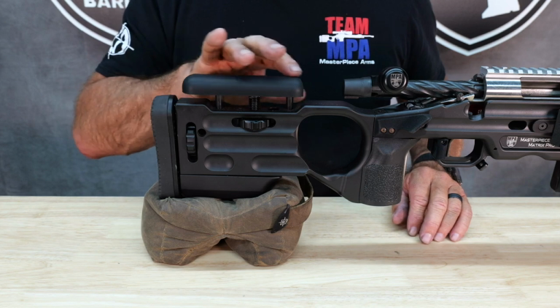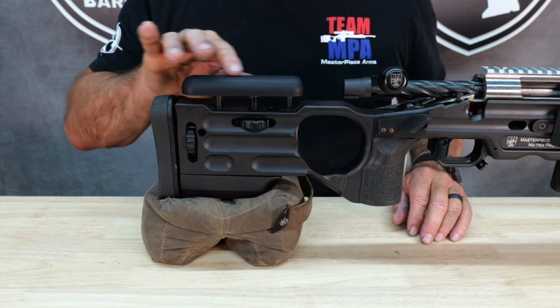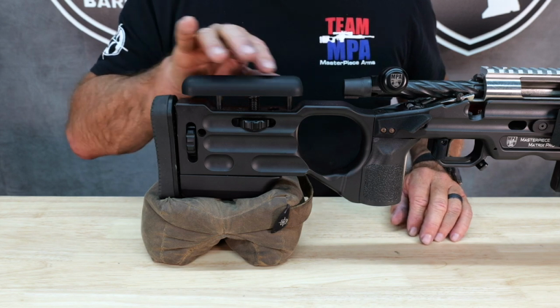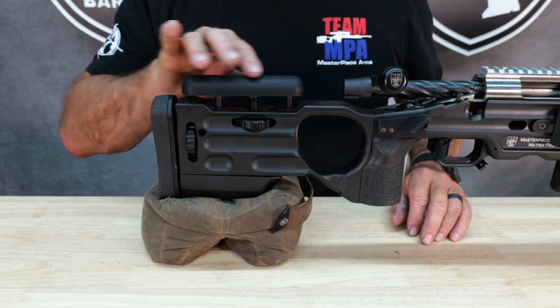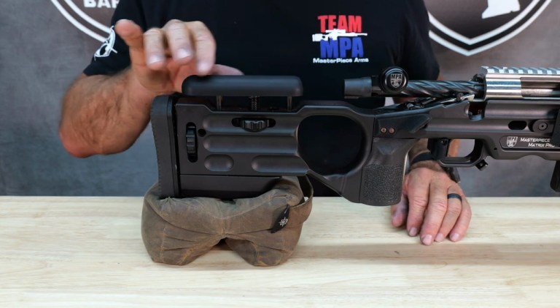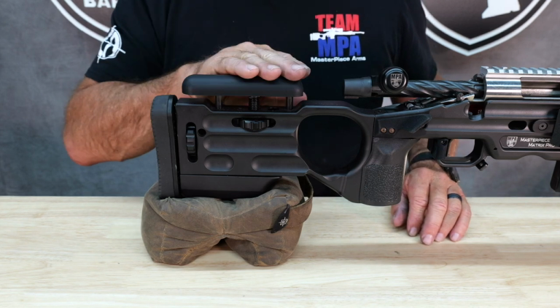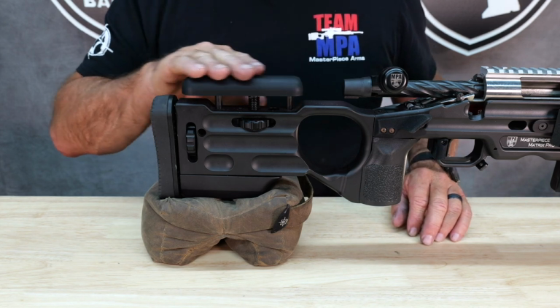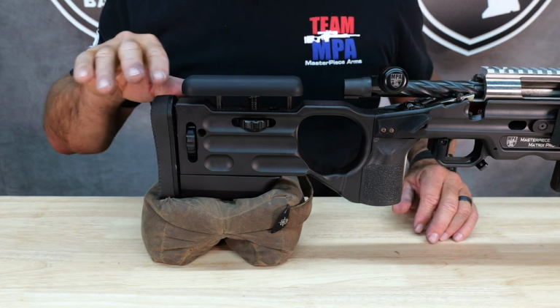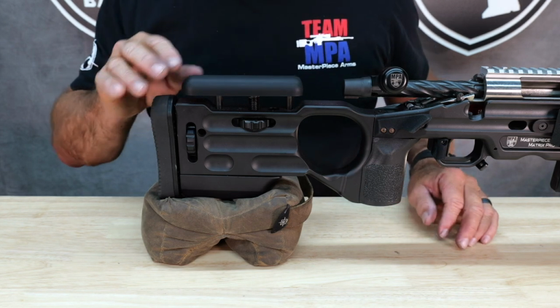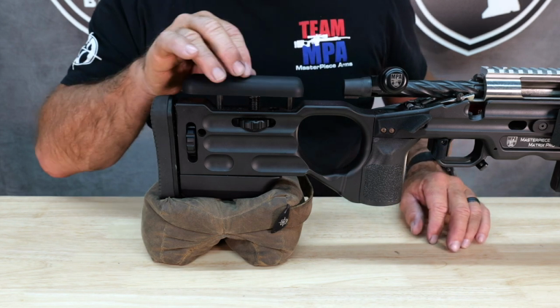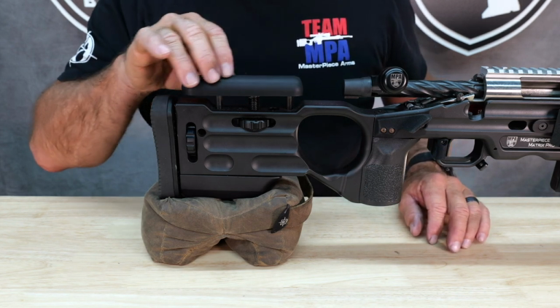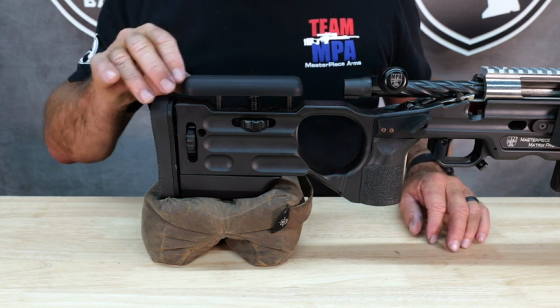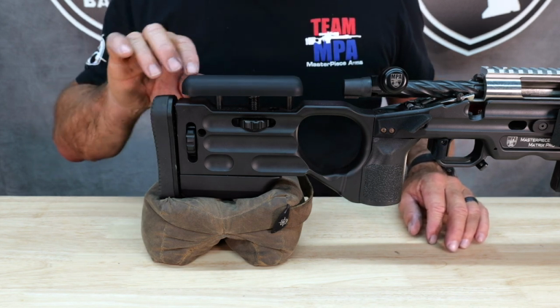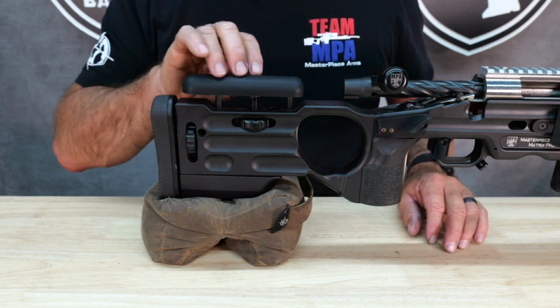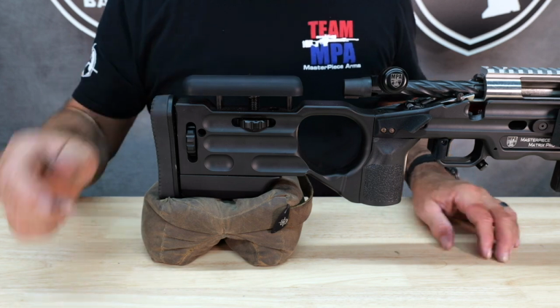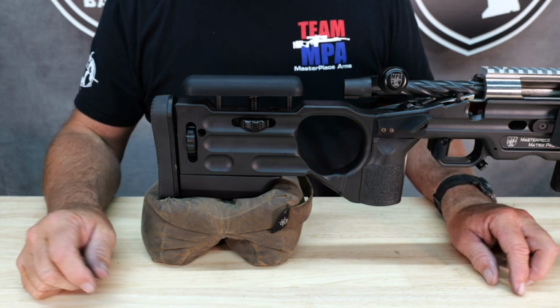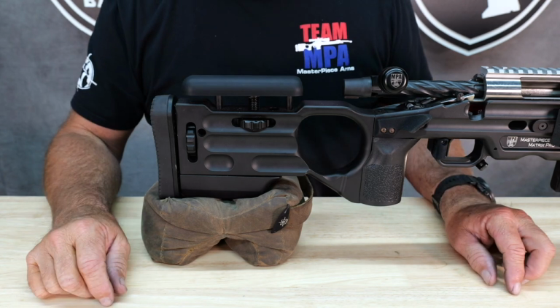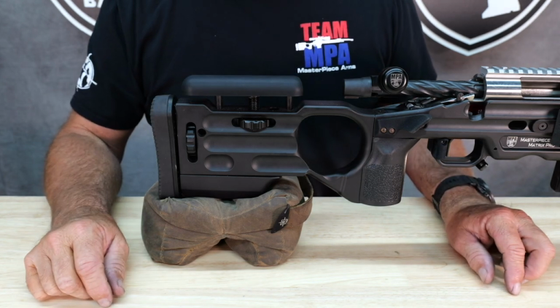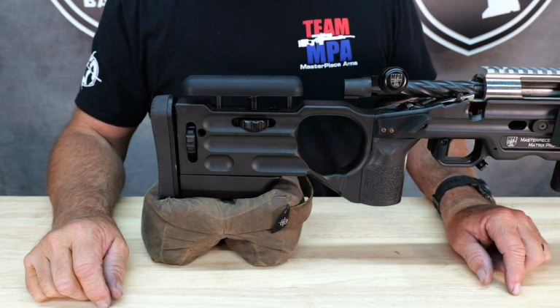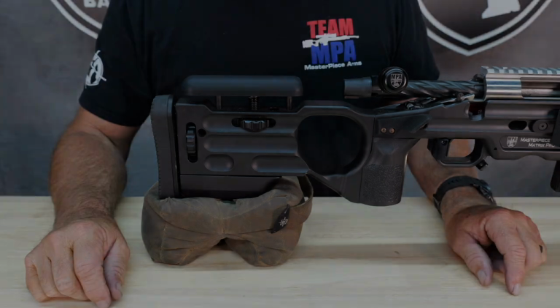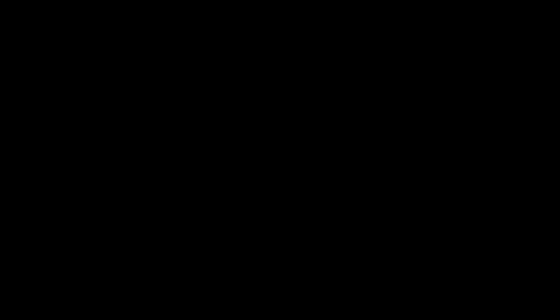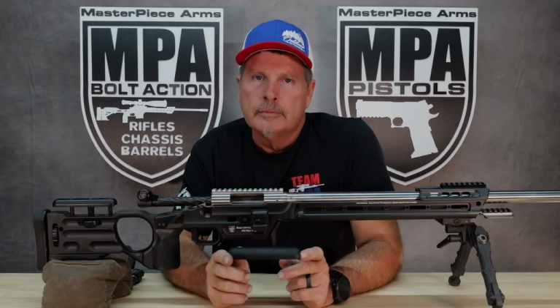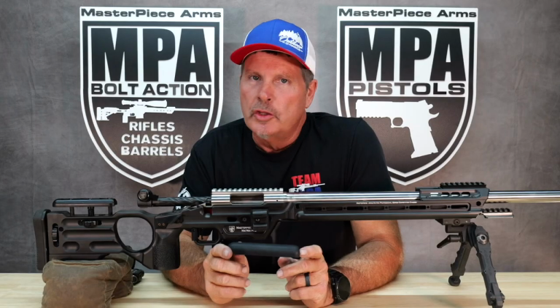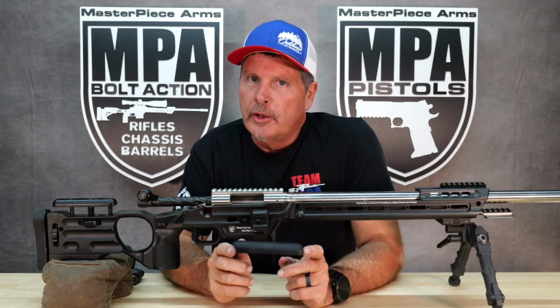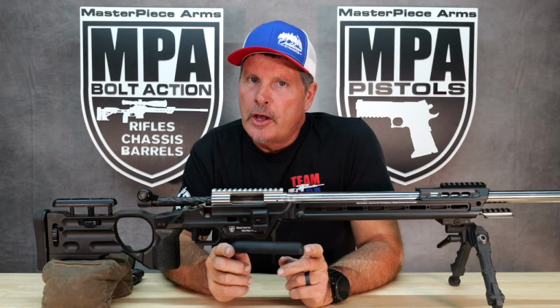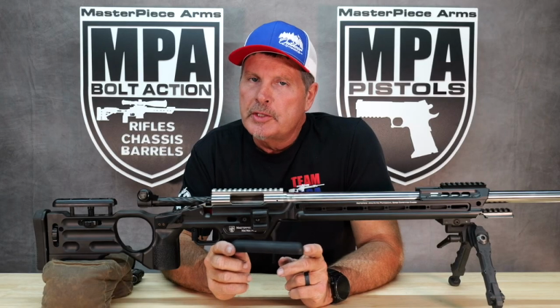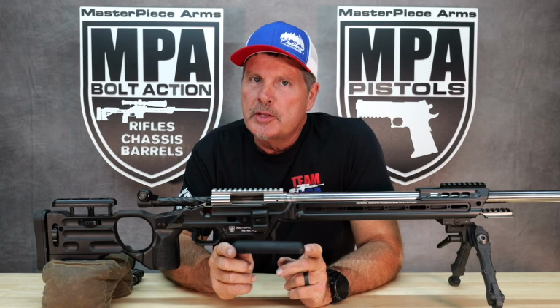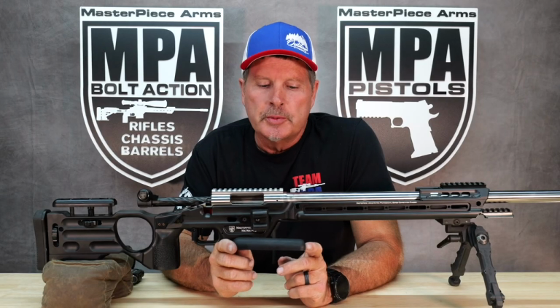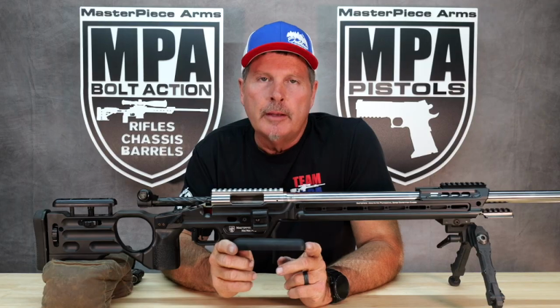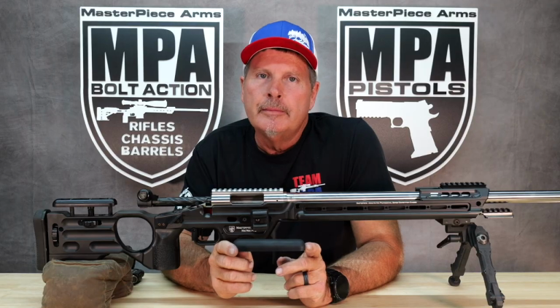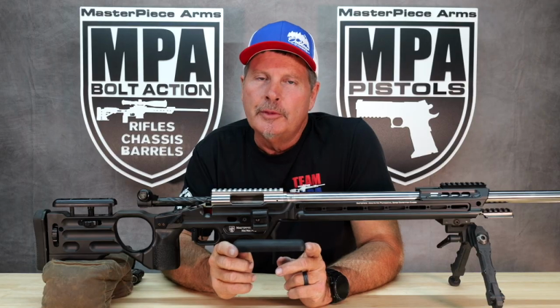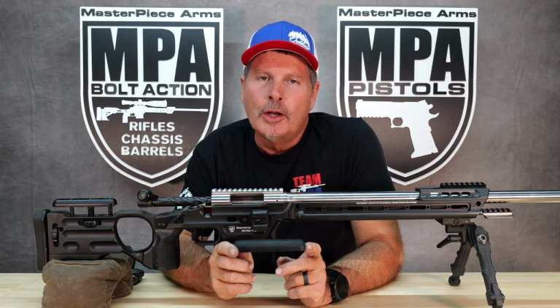It's super comfortable, very smooth, soft to the touch, very soft on your cheek. And it's a great accessory. This is available now on our website at MasterpieceArms.com. Thank you for watching.